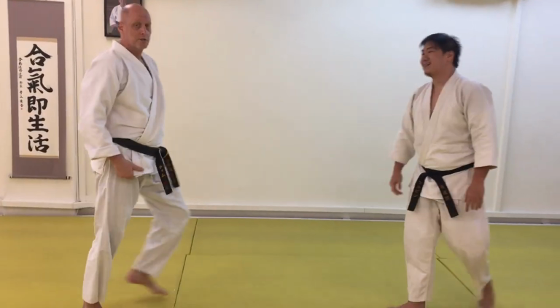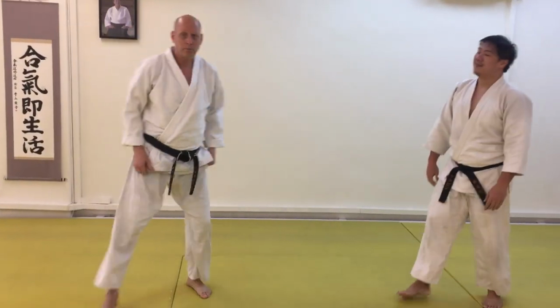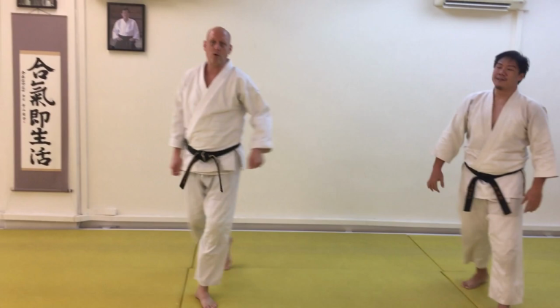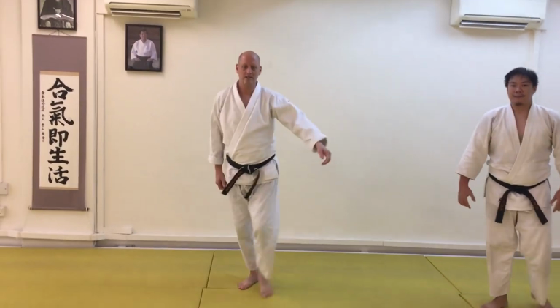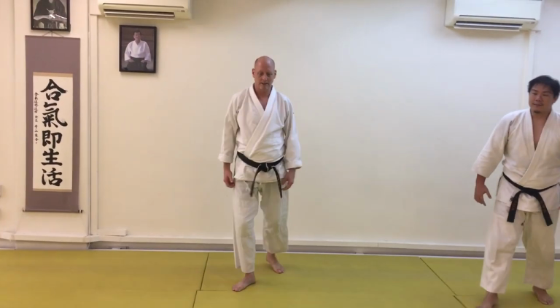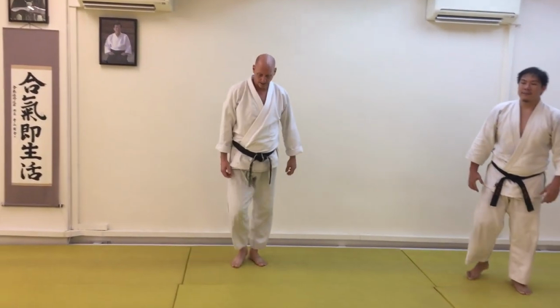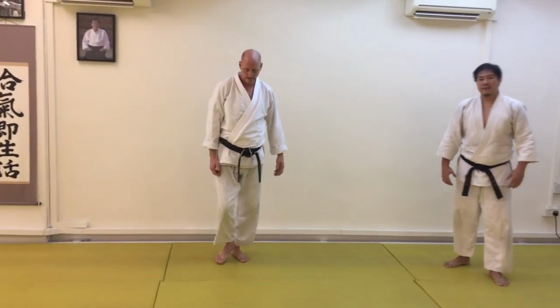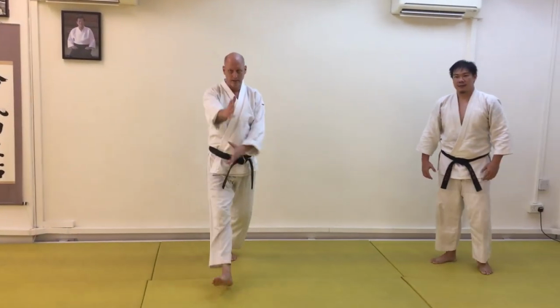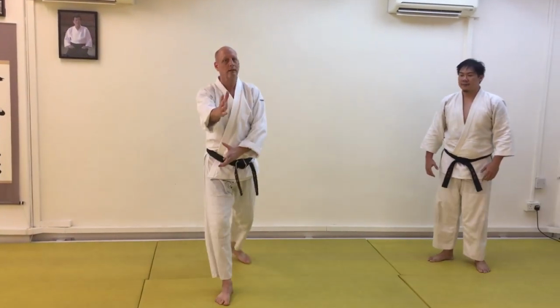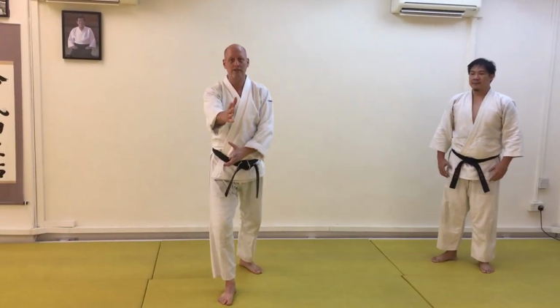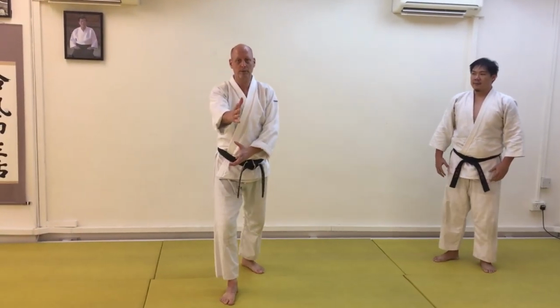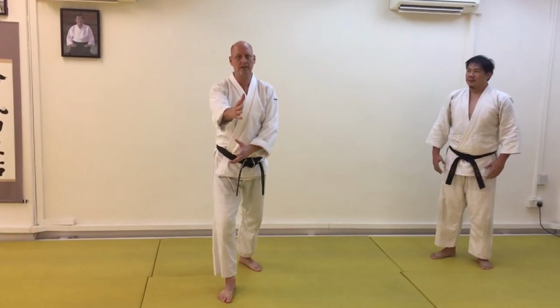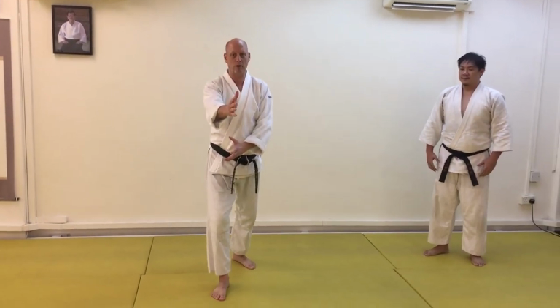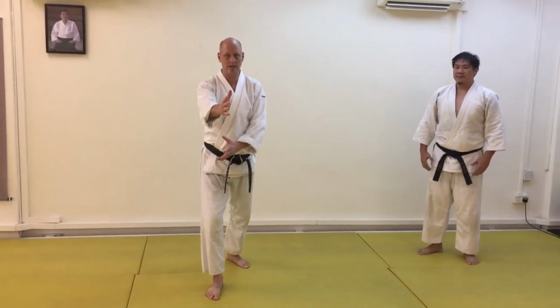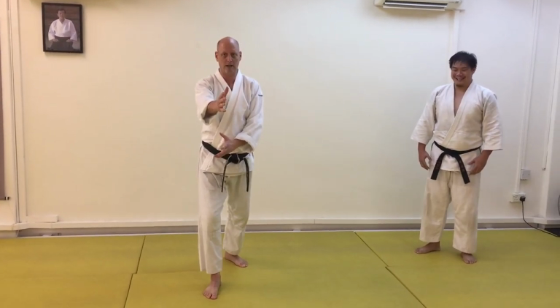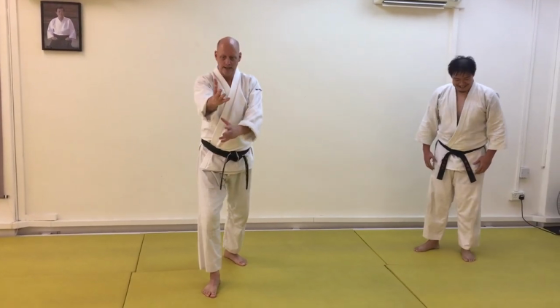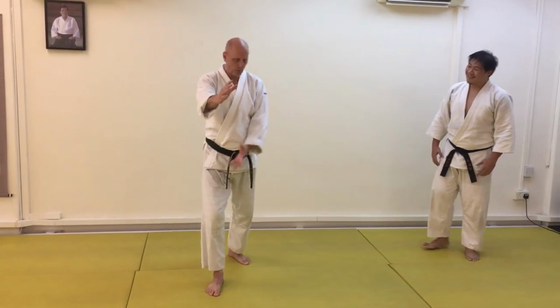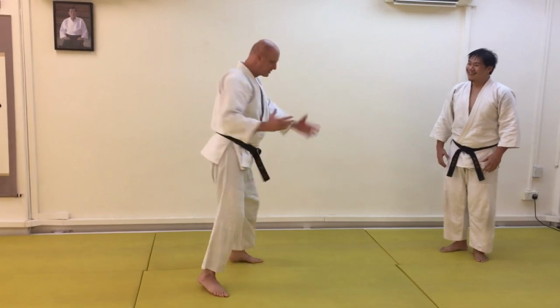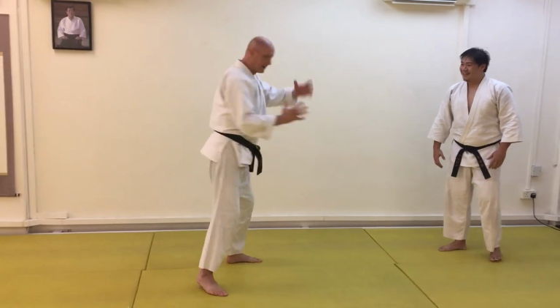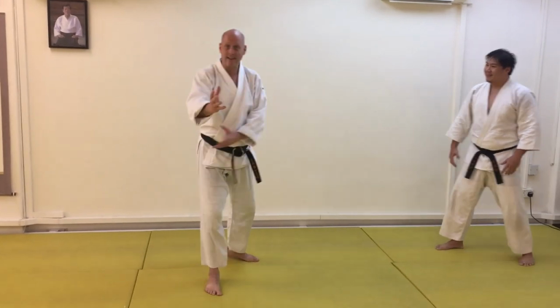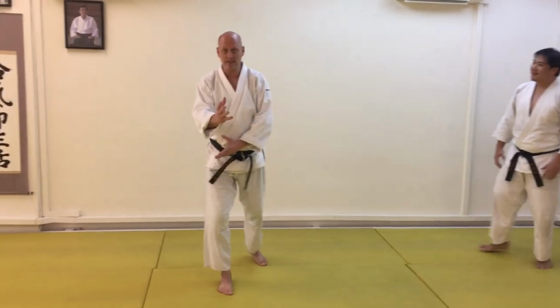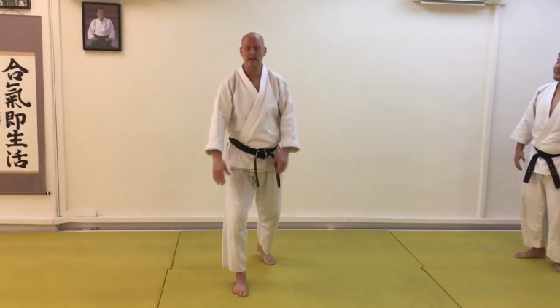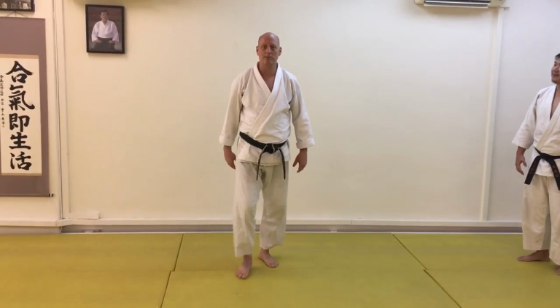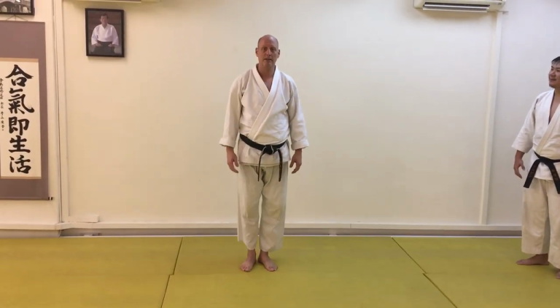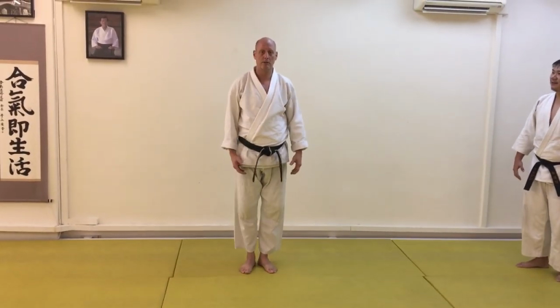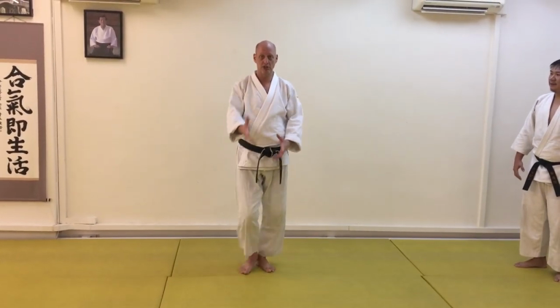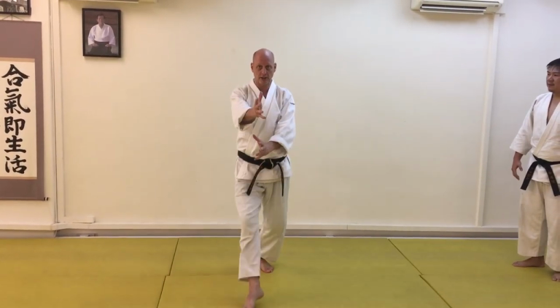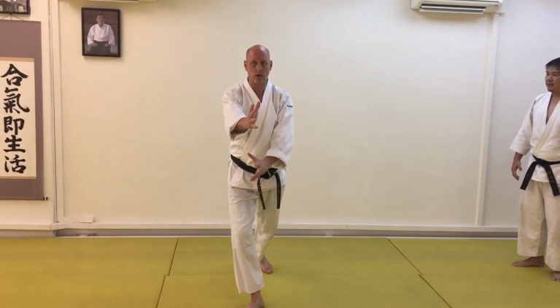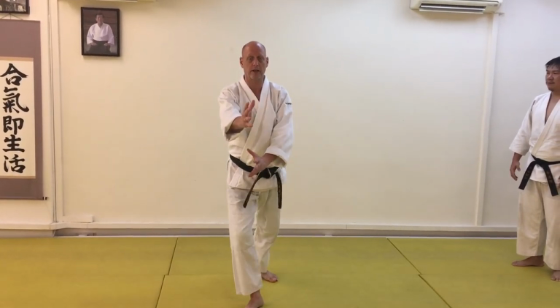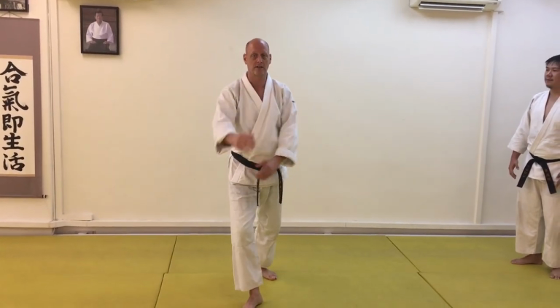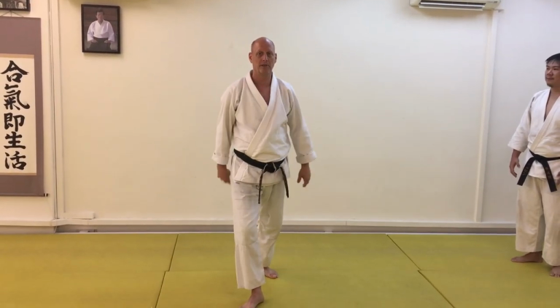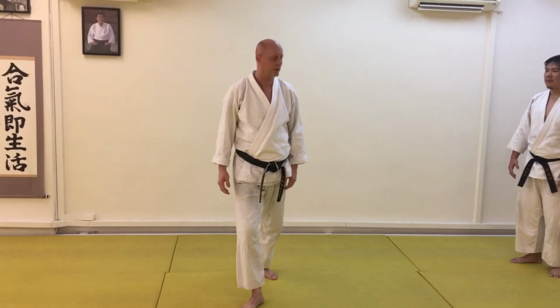A couple of points in there. Obviously we just spent an hour on this. If when we turn it collapses, that's a problem. The projection and how it works out is extremely important.